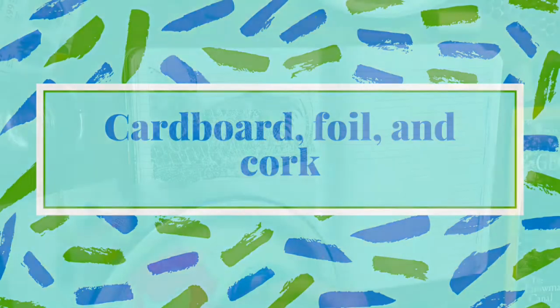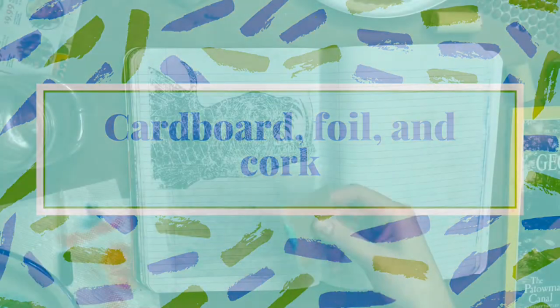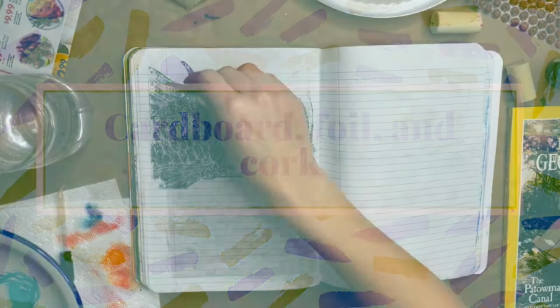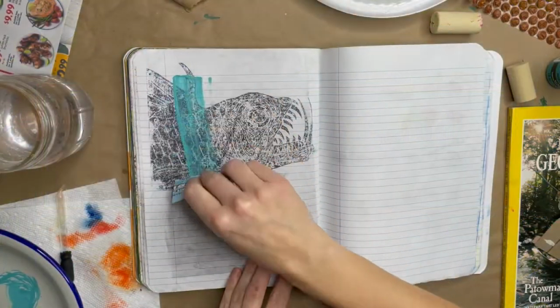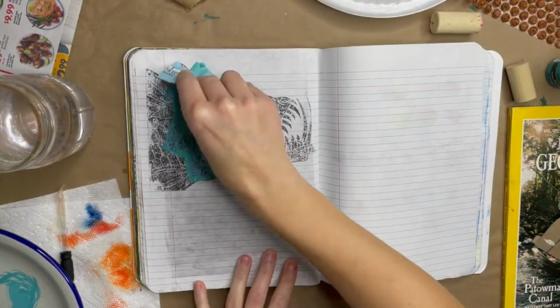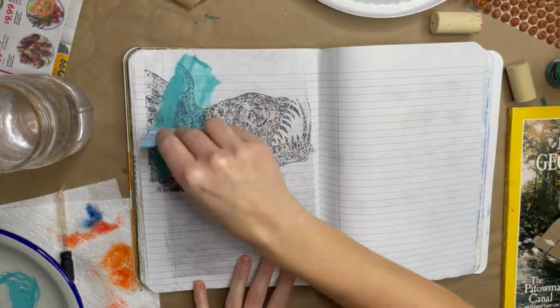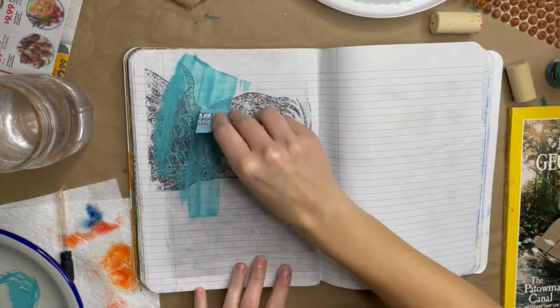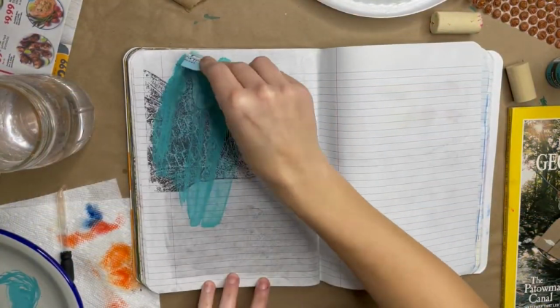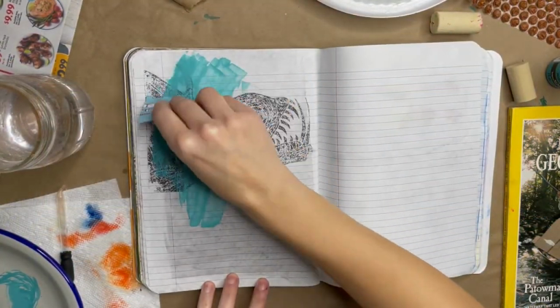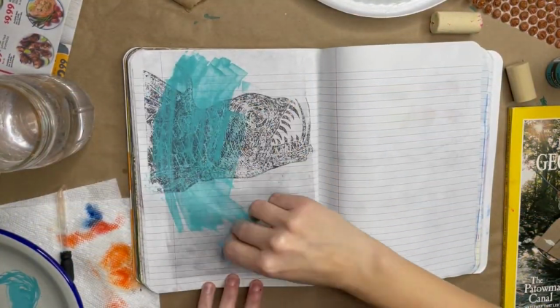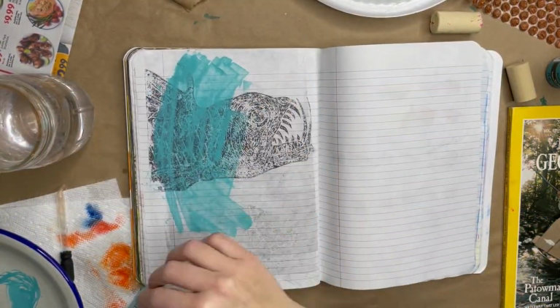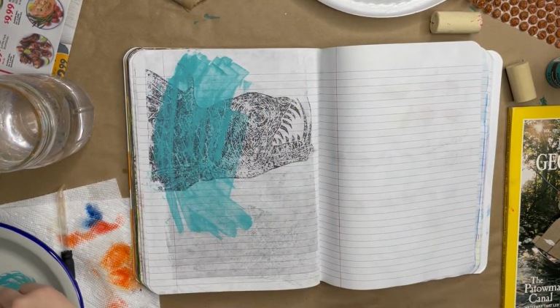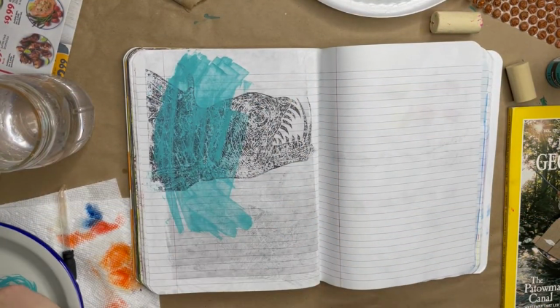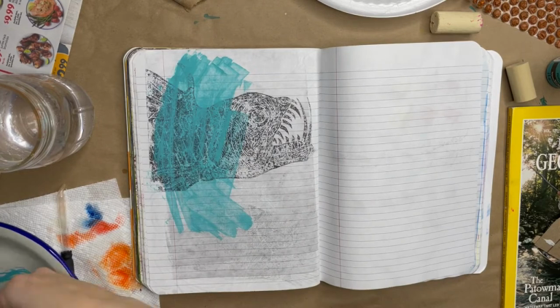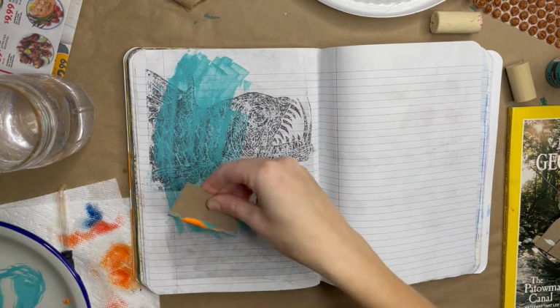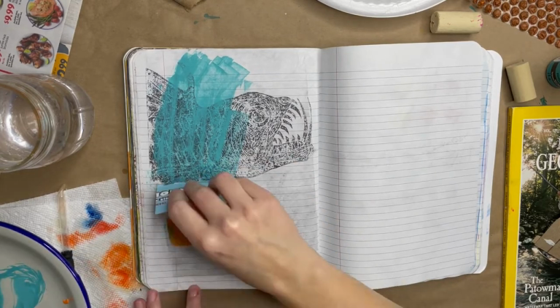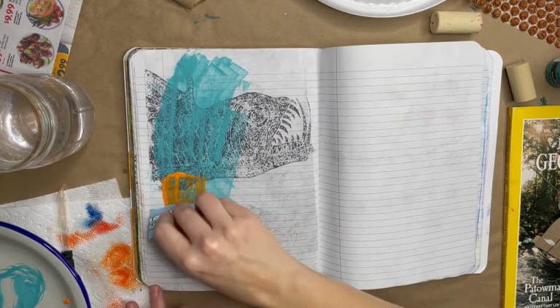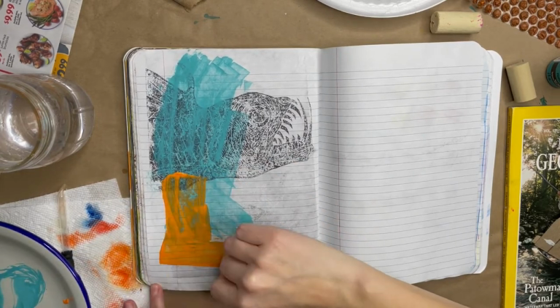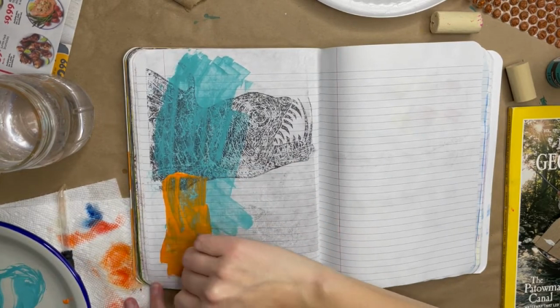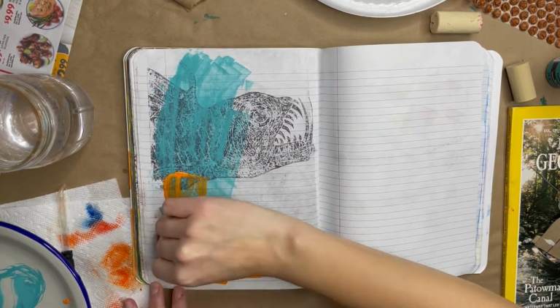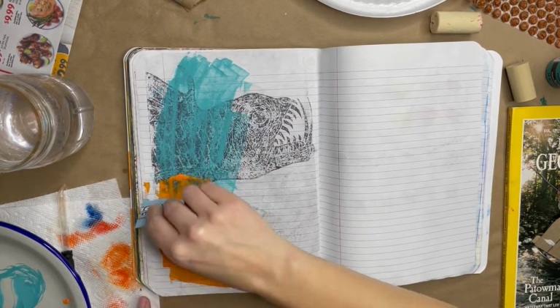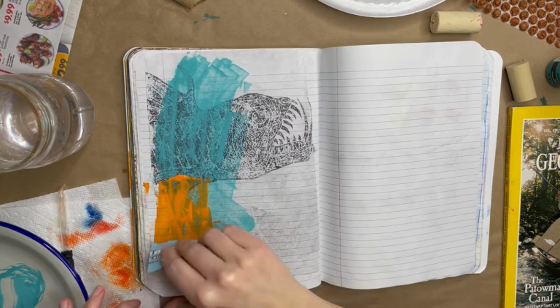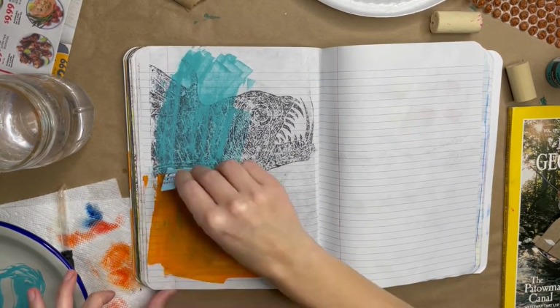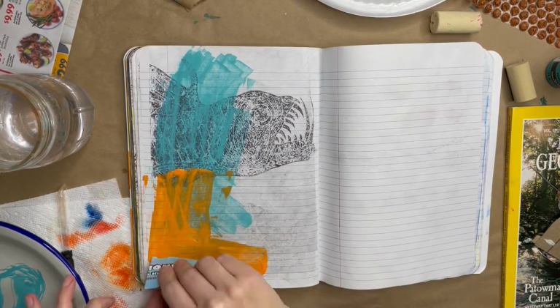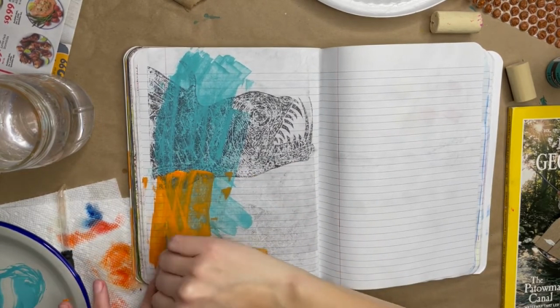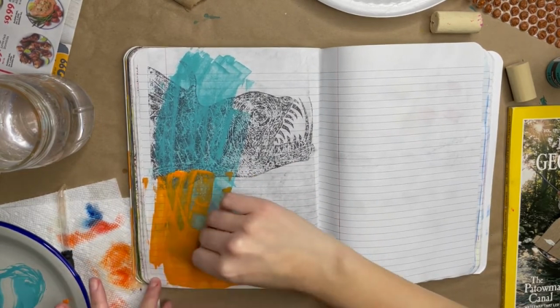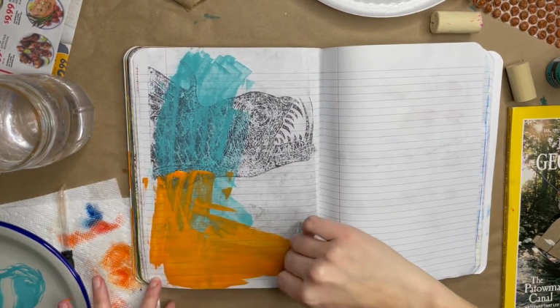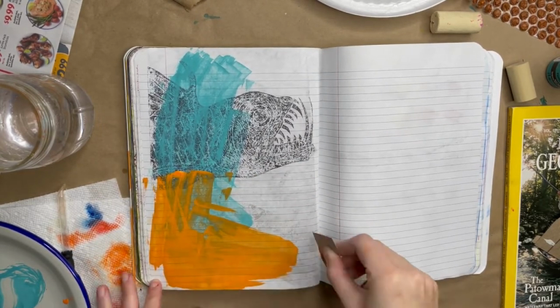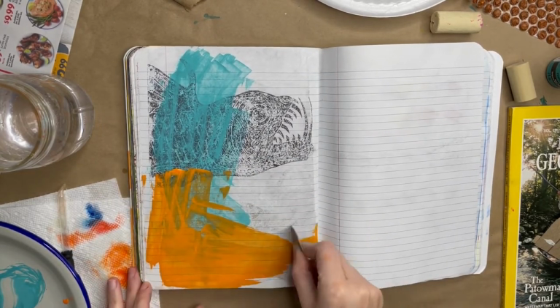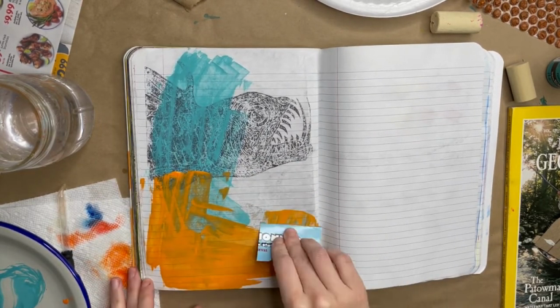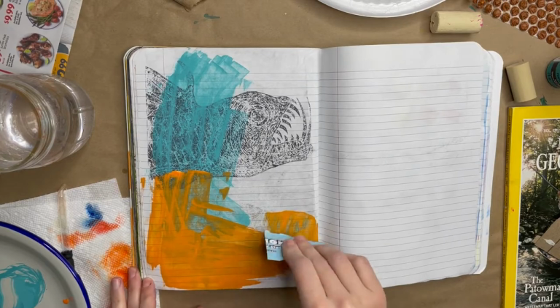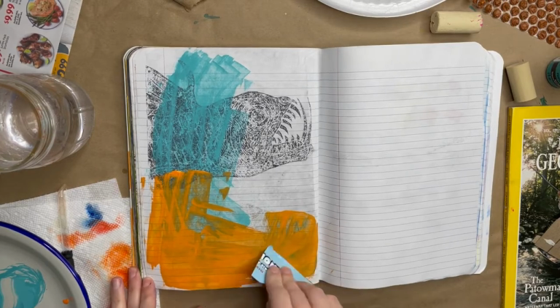I find that using a flat piece of cardboard works great to spread paint around in your sketchbook and even mix the colors on your page rather than in your paint palette.